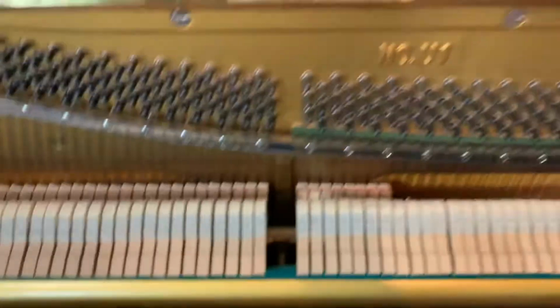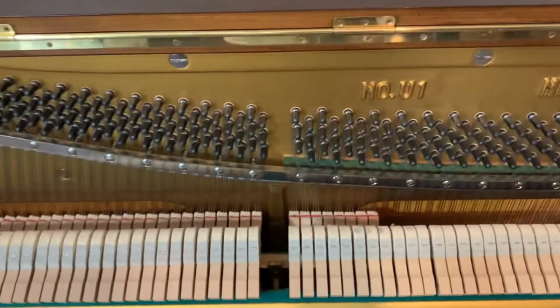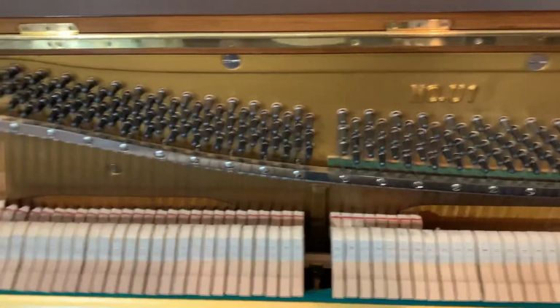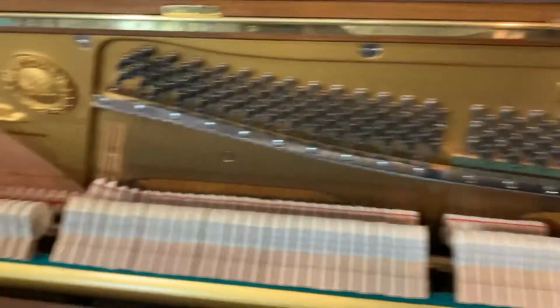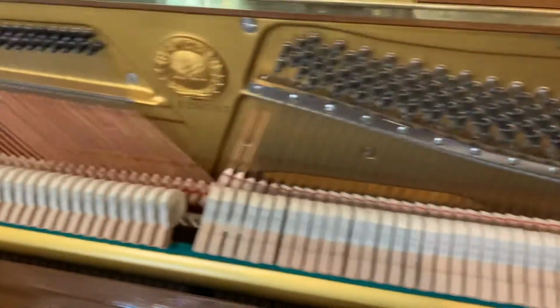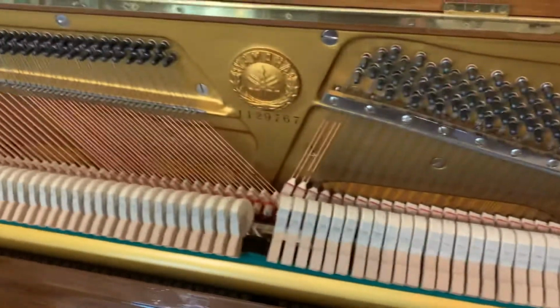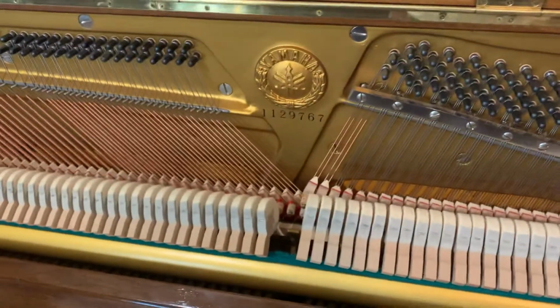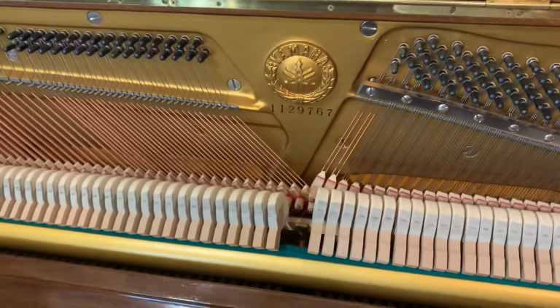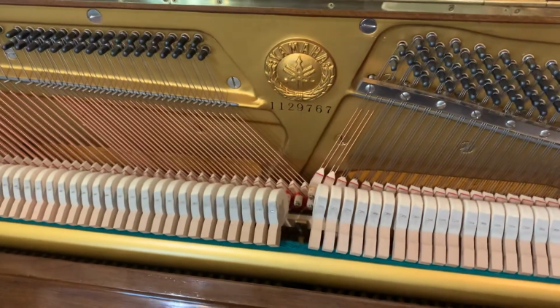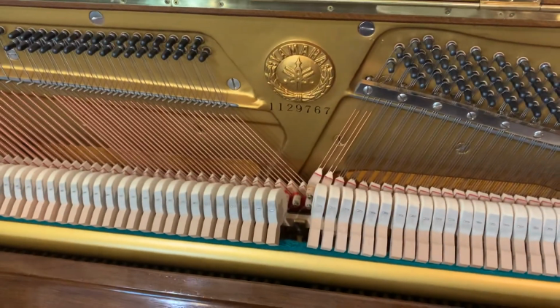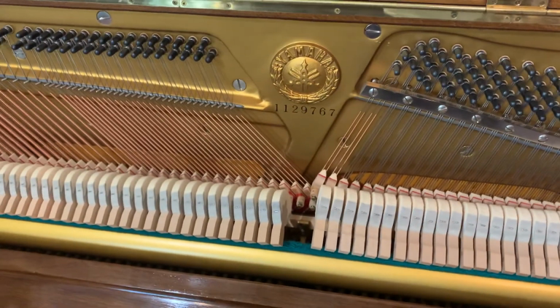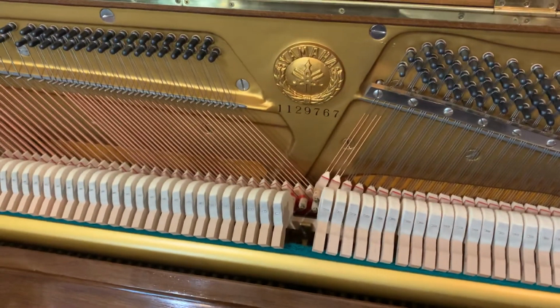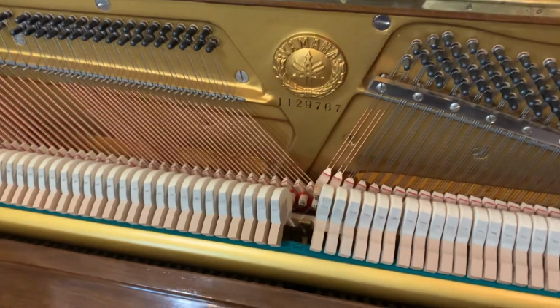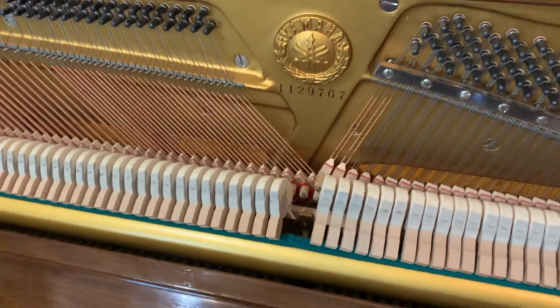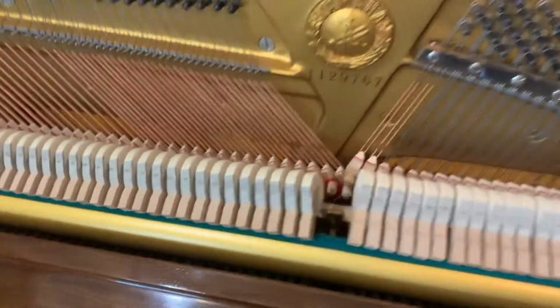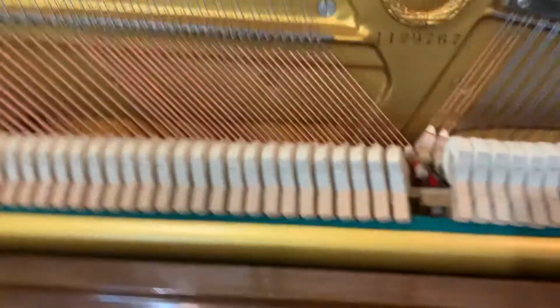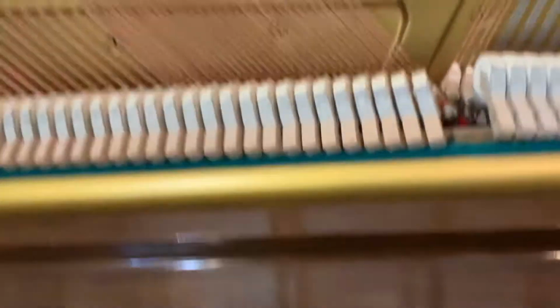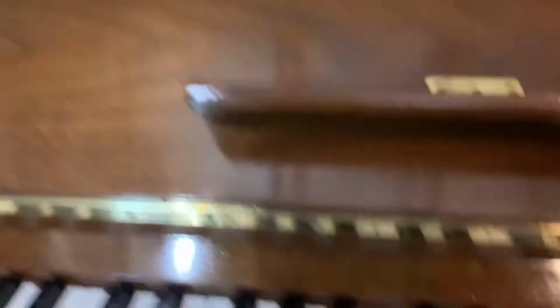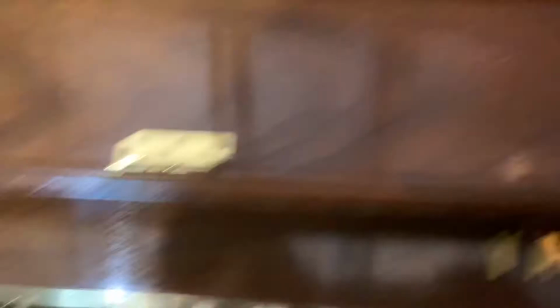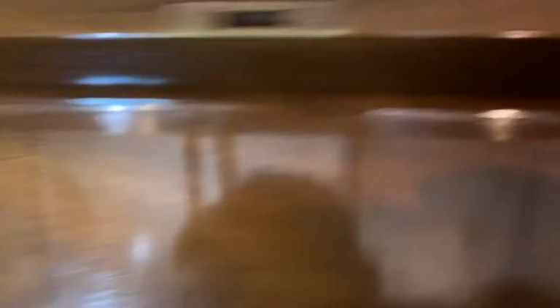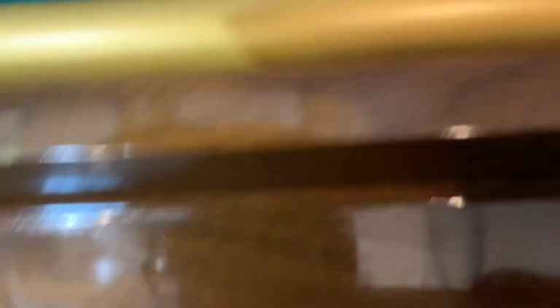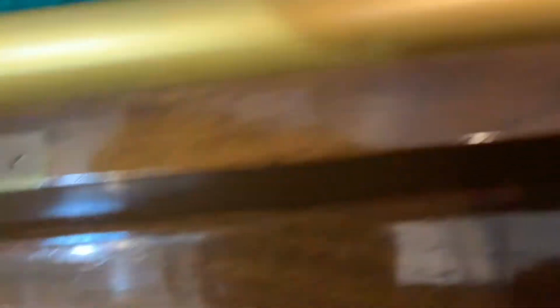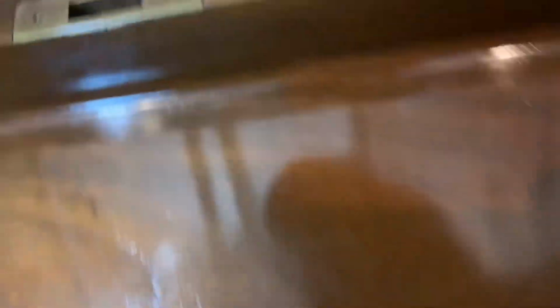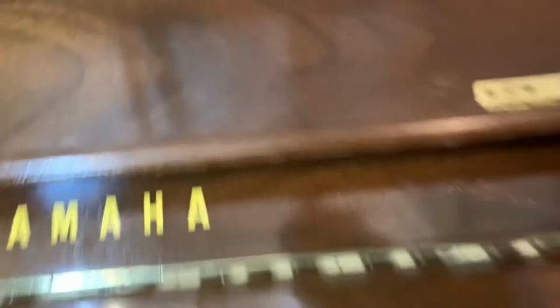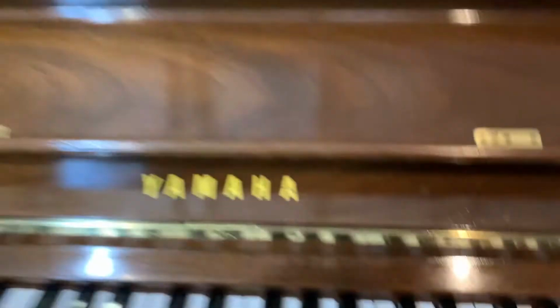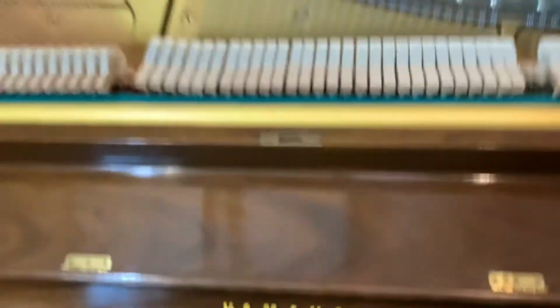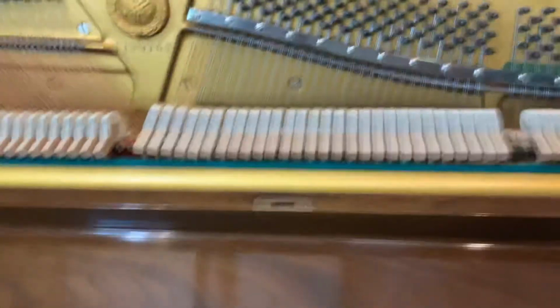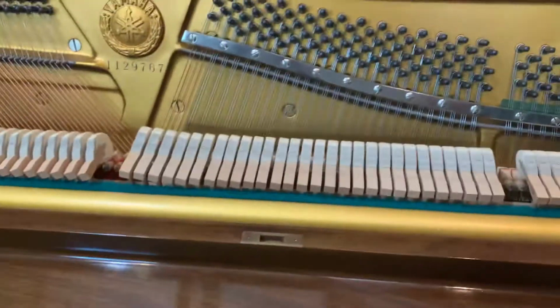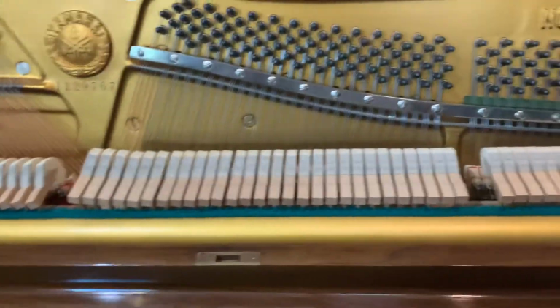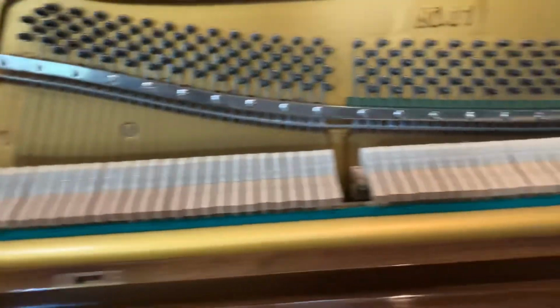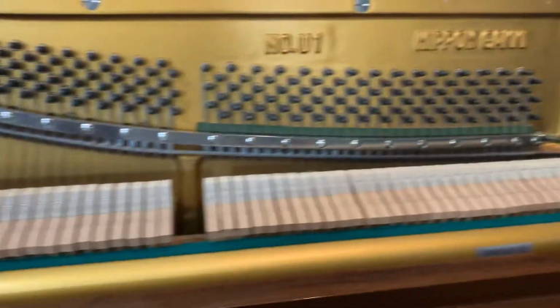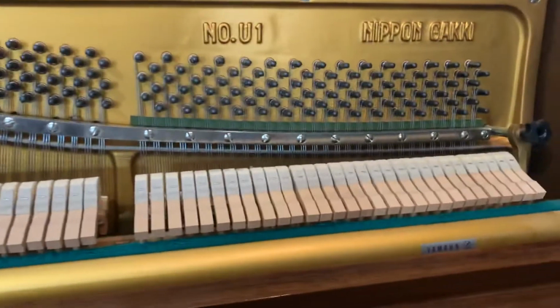Again, it's a U1. Serial number is 1129767 — you can look that up. It's going to be, I think, early 70s.